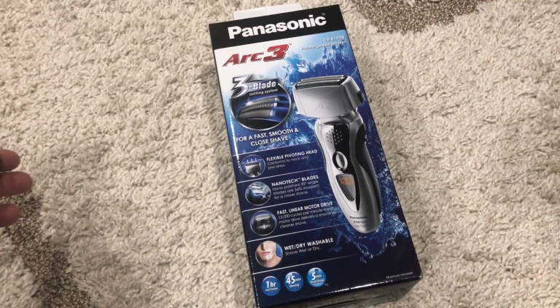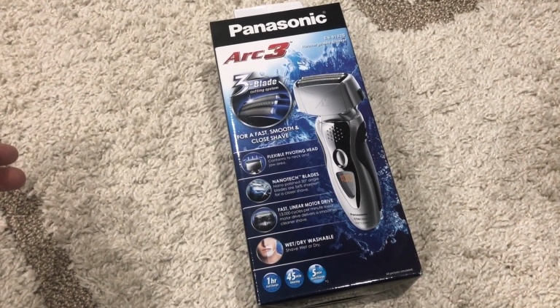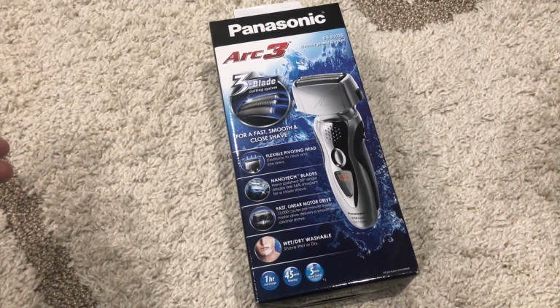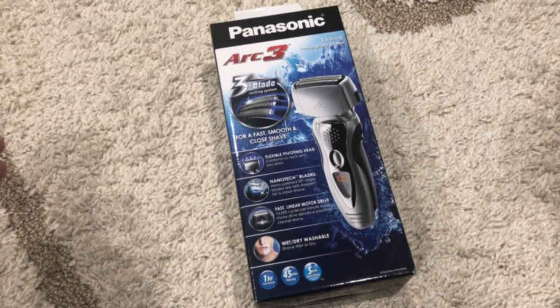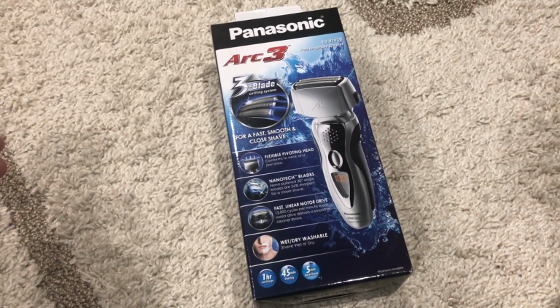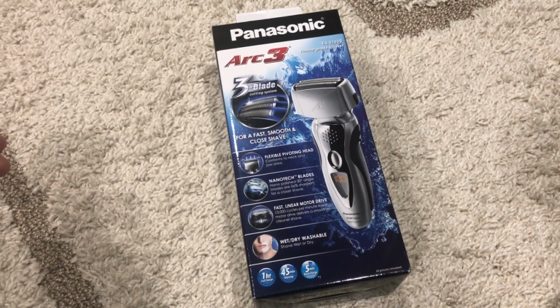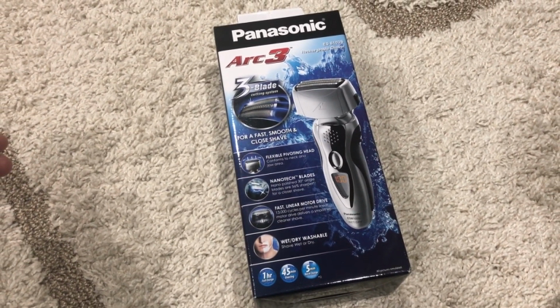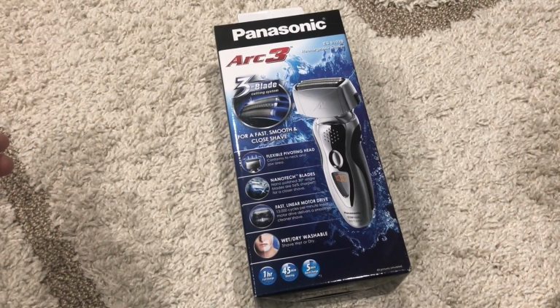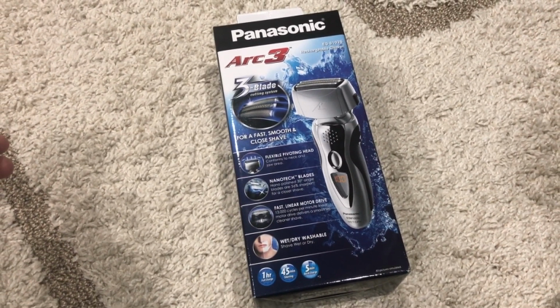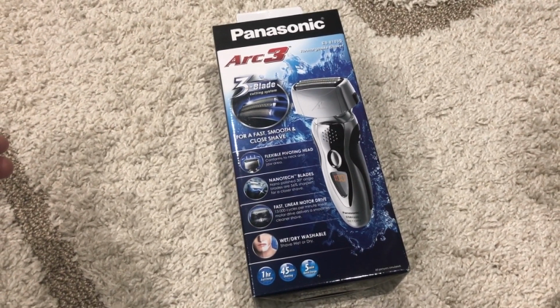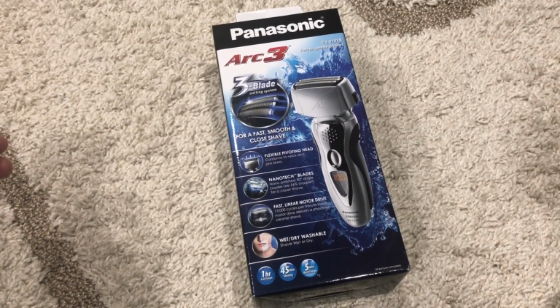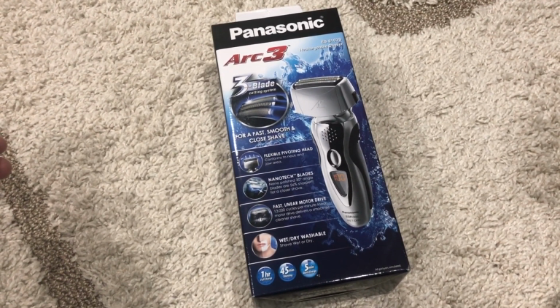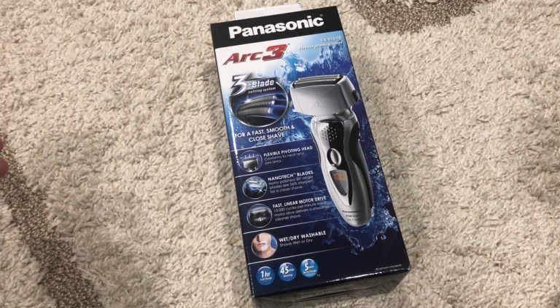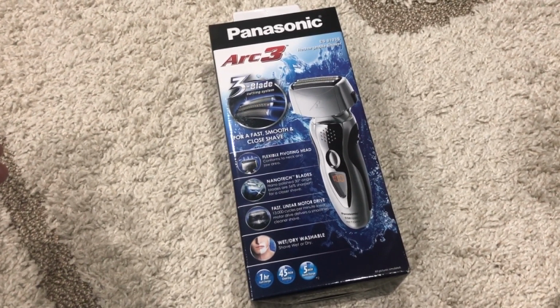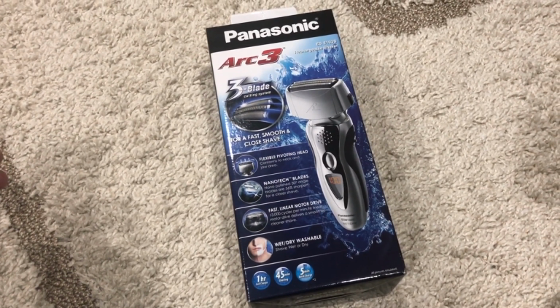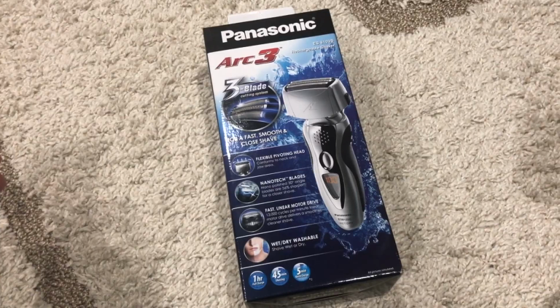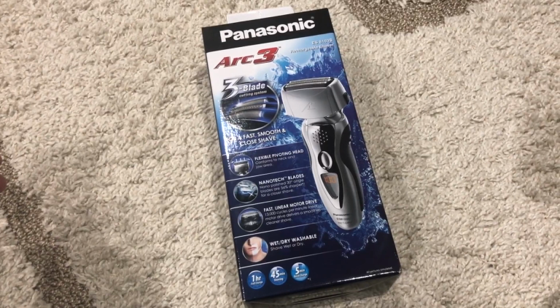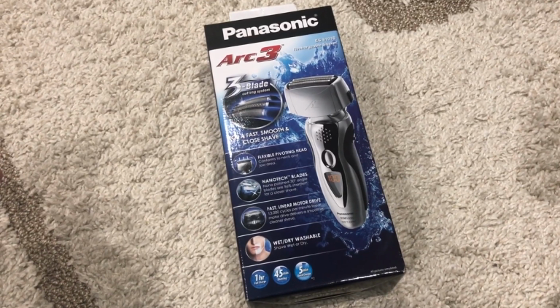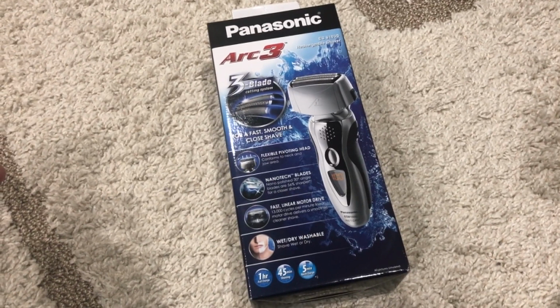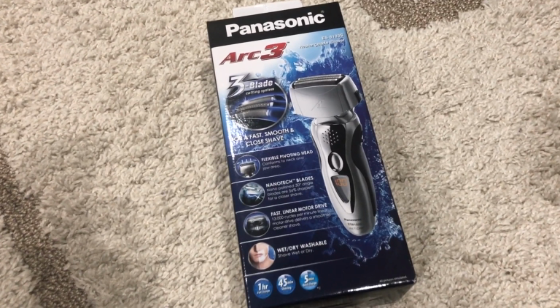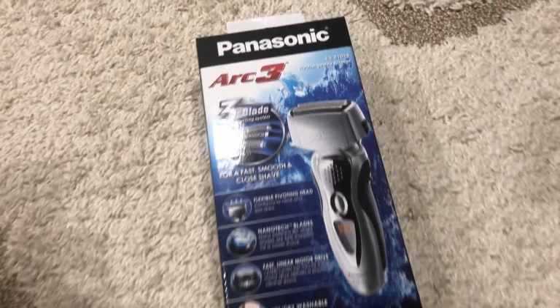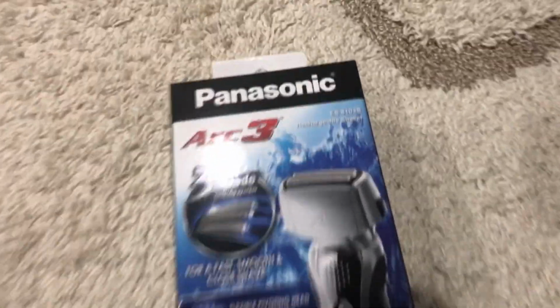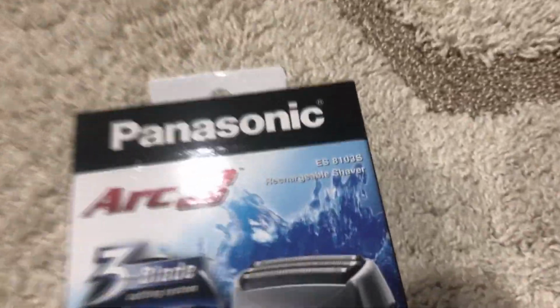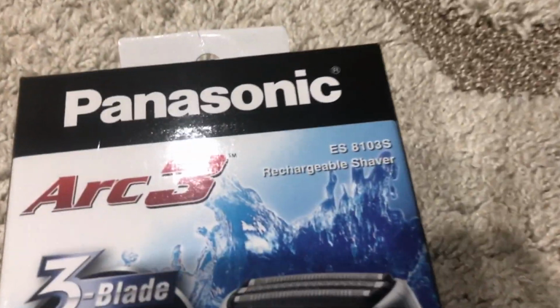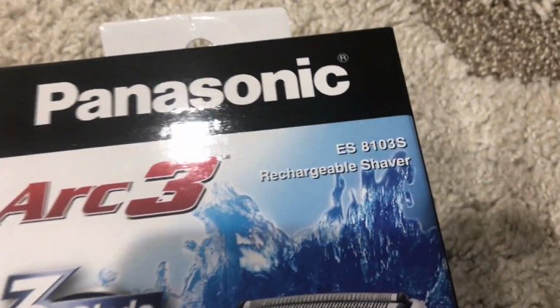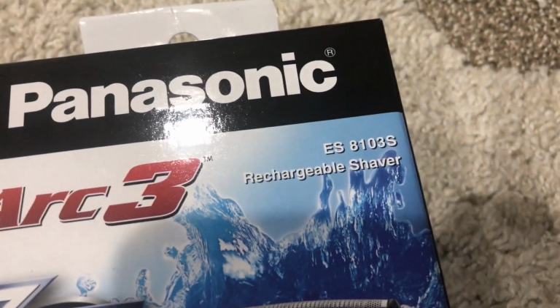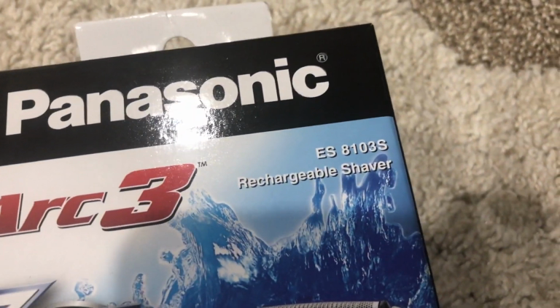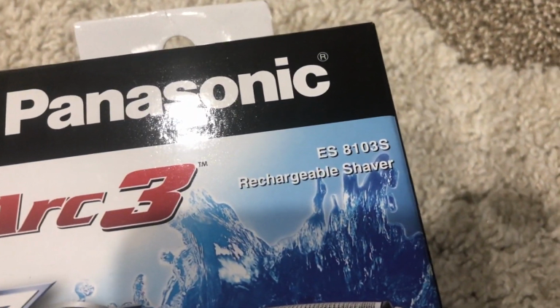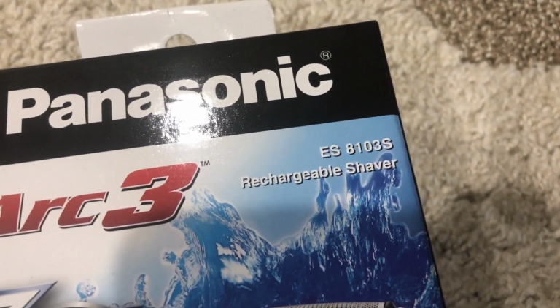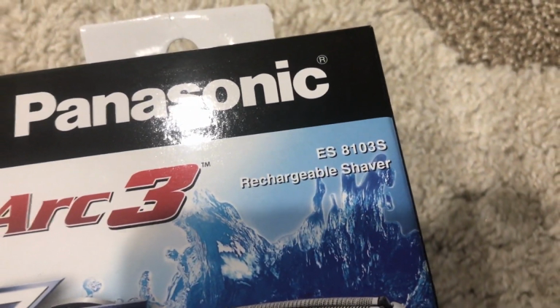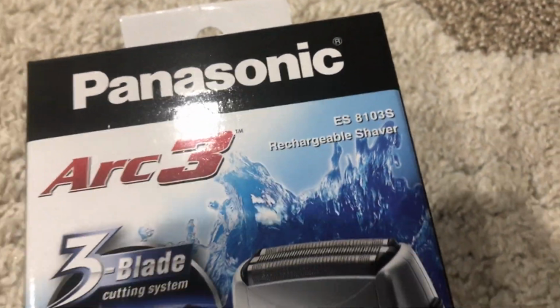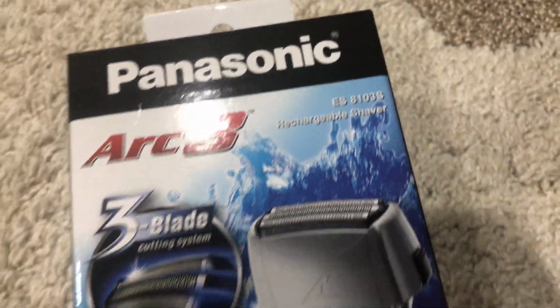Hey everyone, Jonathan here, and we're going to be taking a look at a Panasonic rechargeable shaver that I purchased. You can see the model number right there.